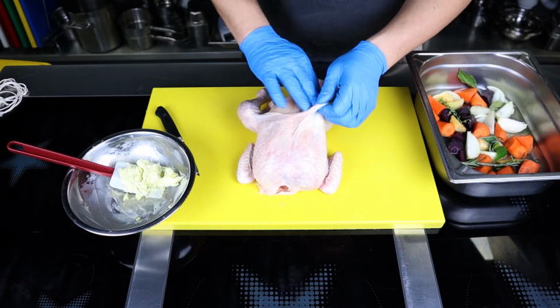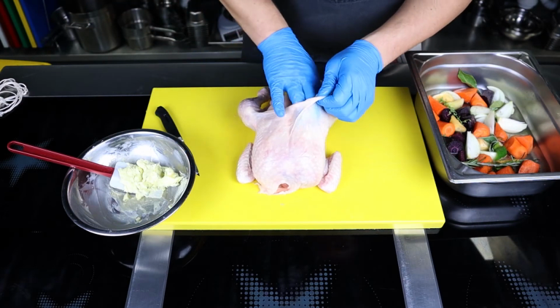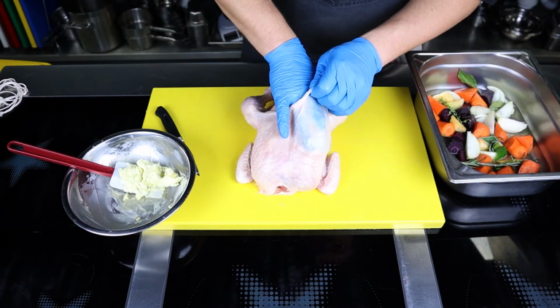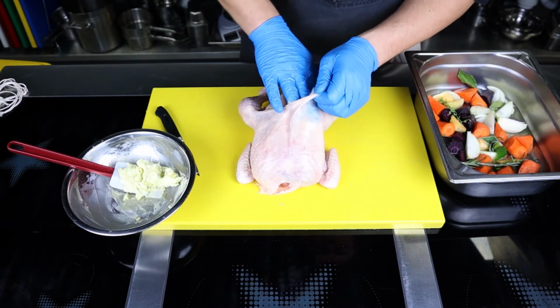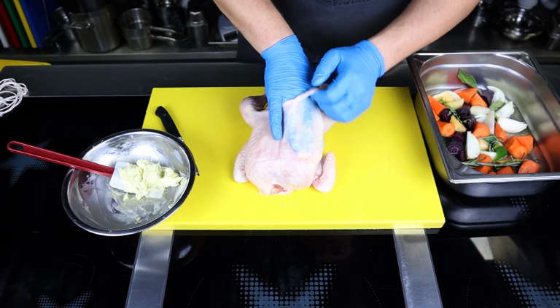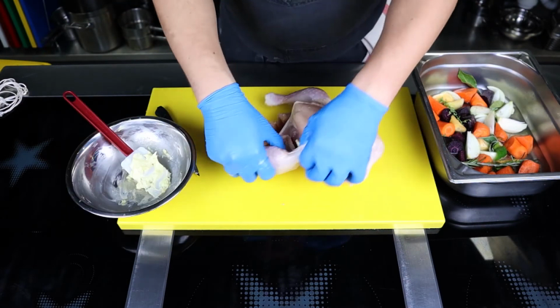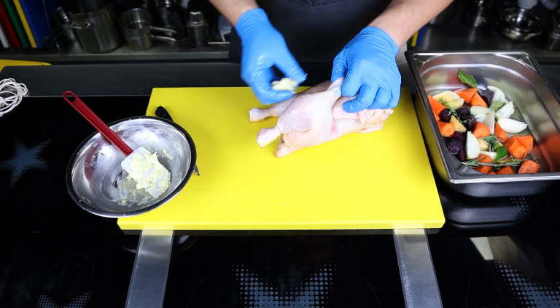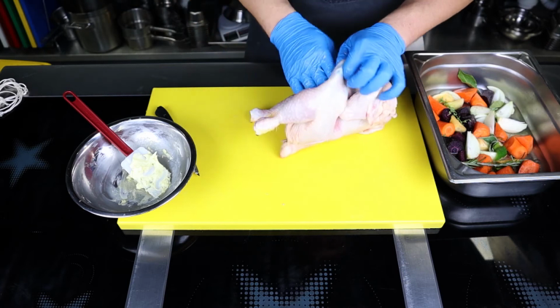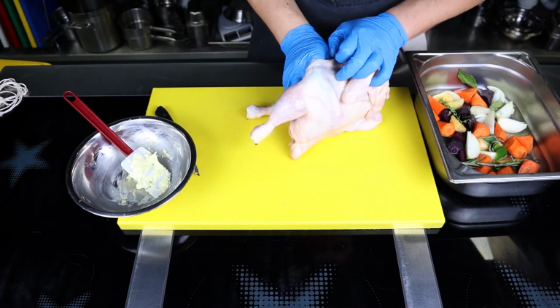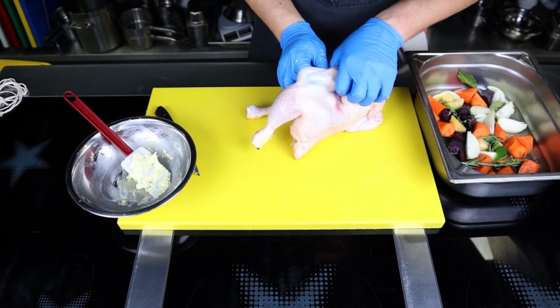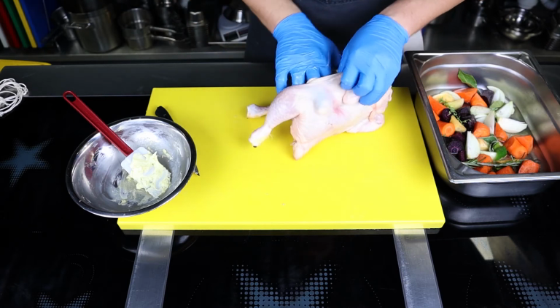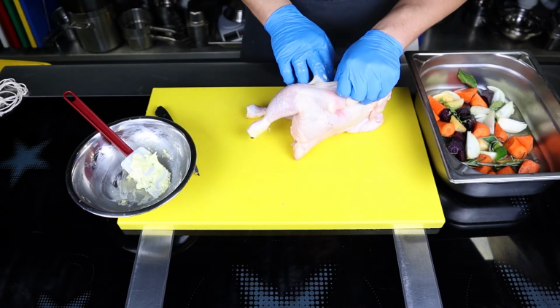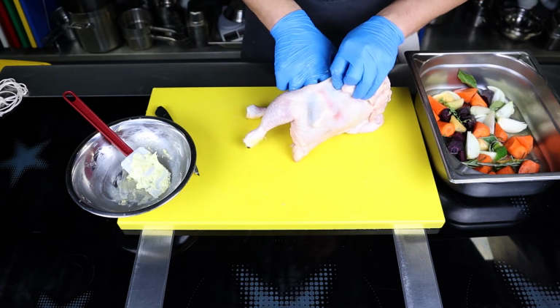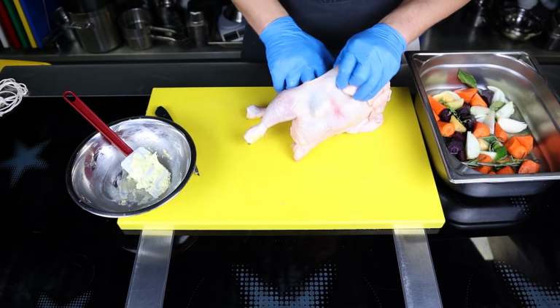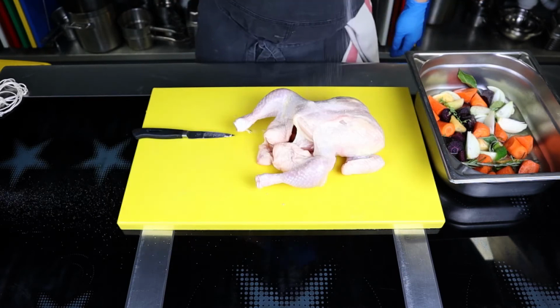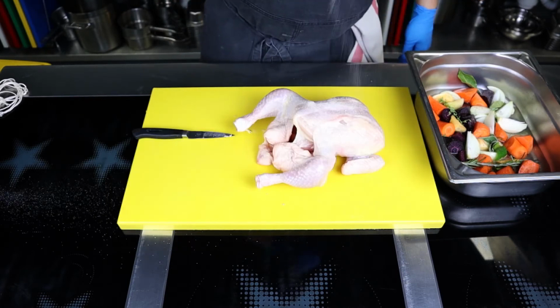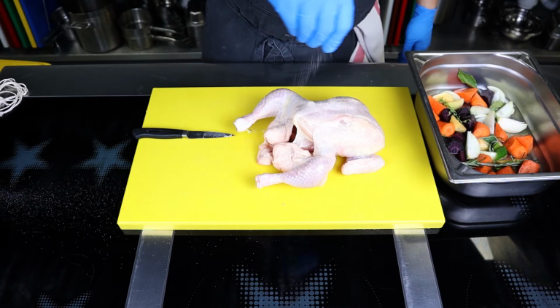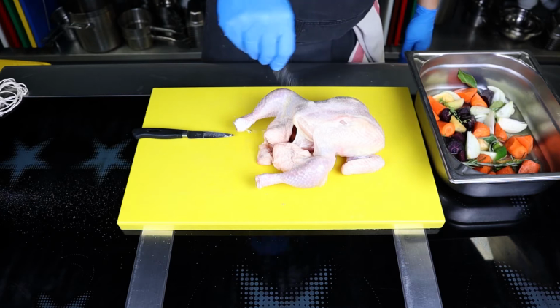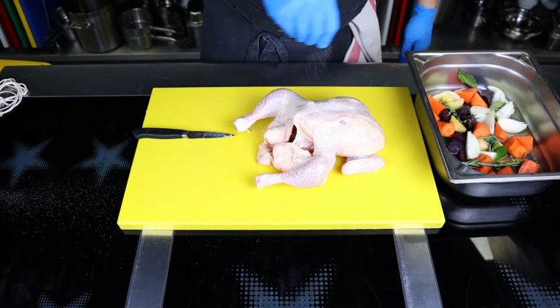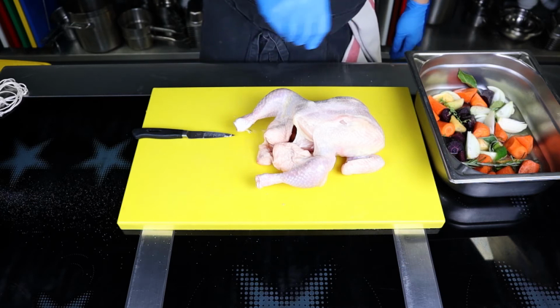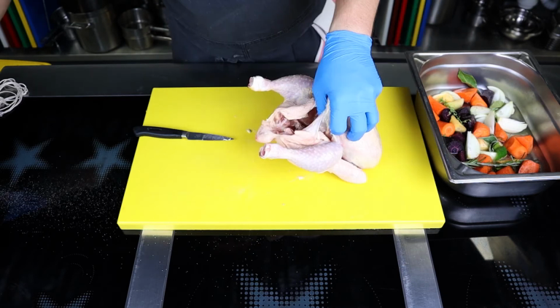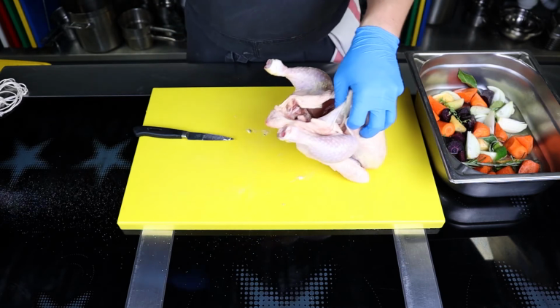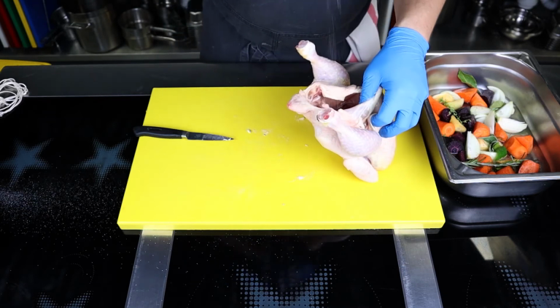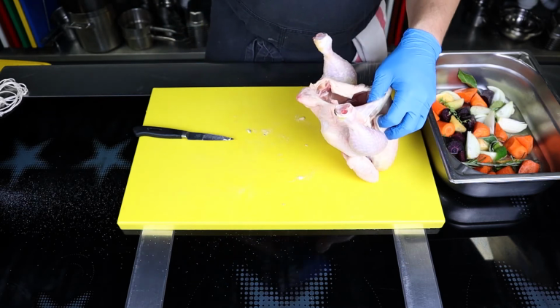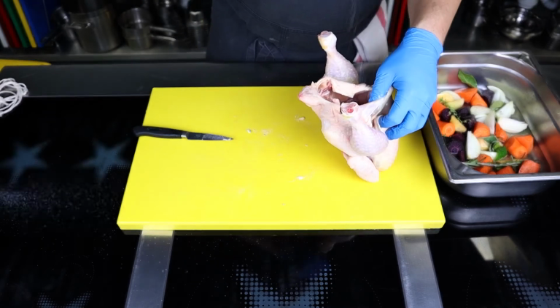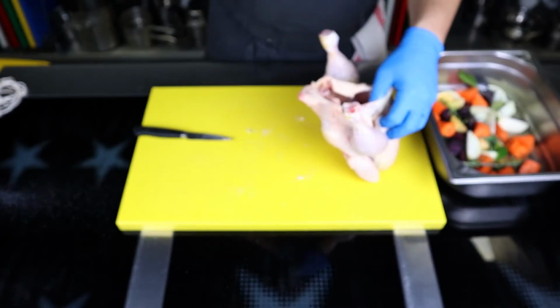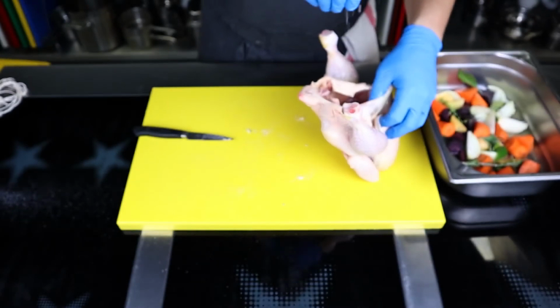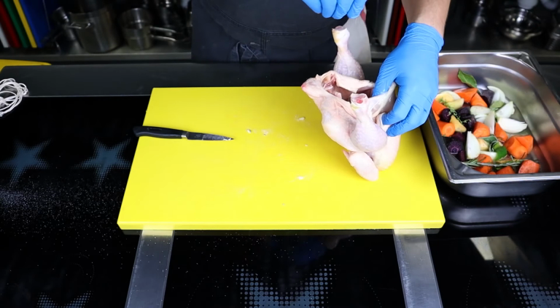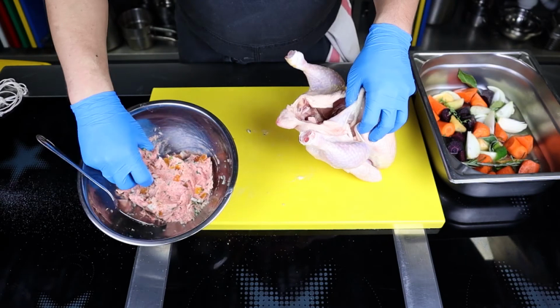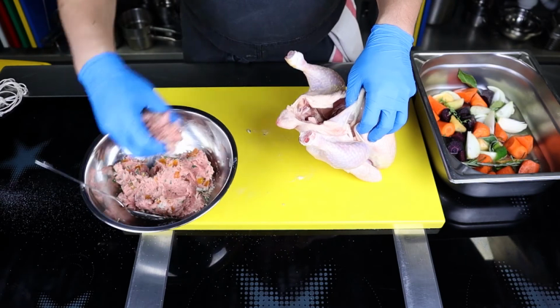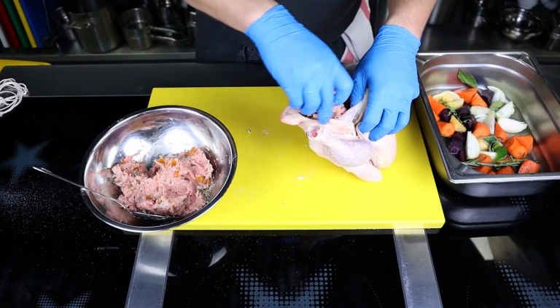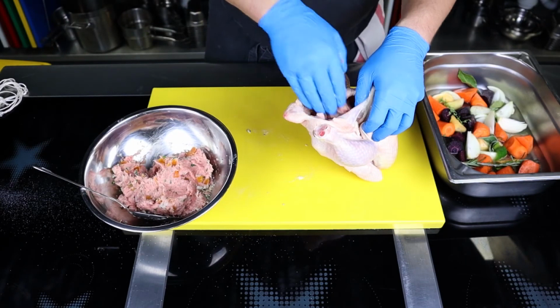Then rub the chicken under the skin with the aromatic butter — this will help keep the bird juicy and give it a great flavor. Season the chicken from all sides and don't forget about the cavity. Now fill the bird with the stuffing tightly.